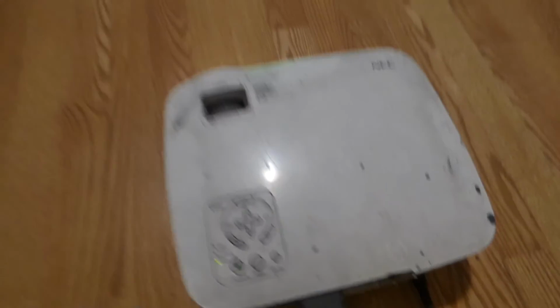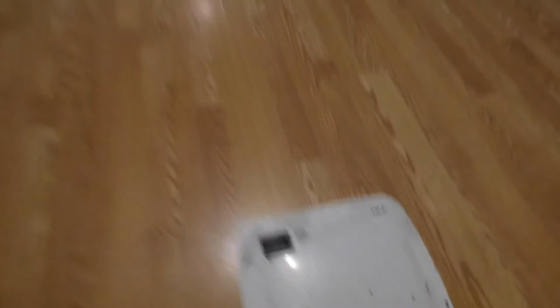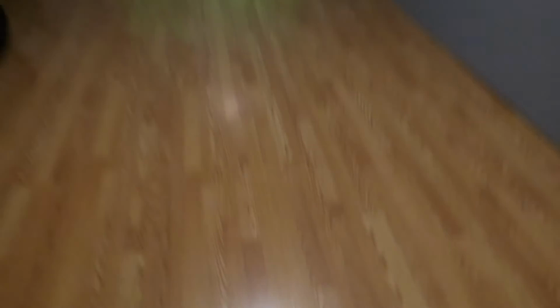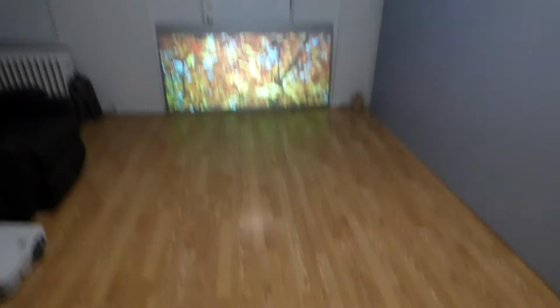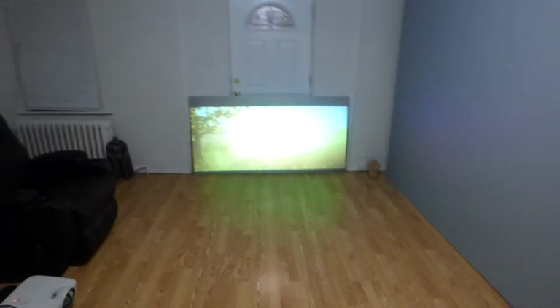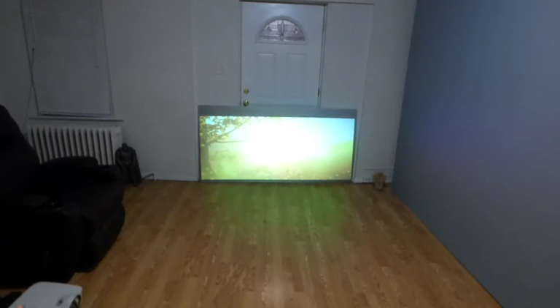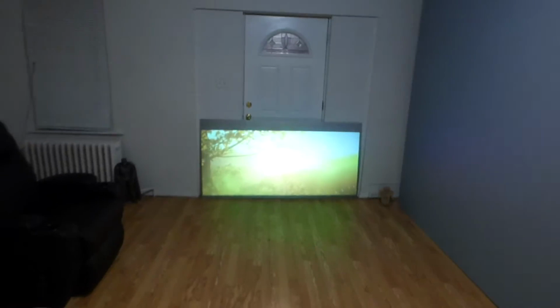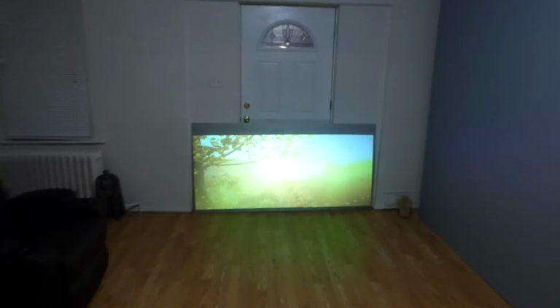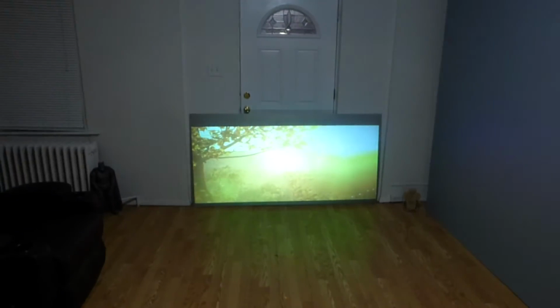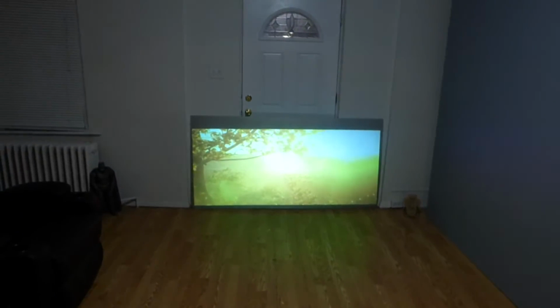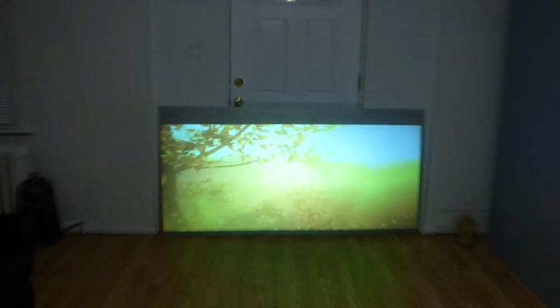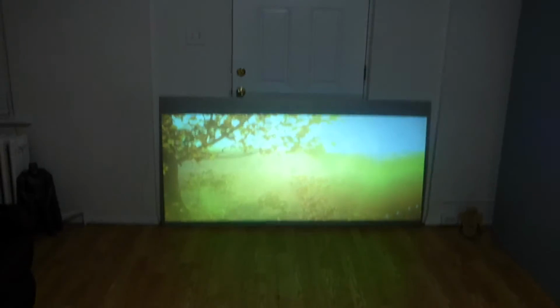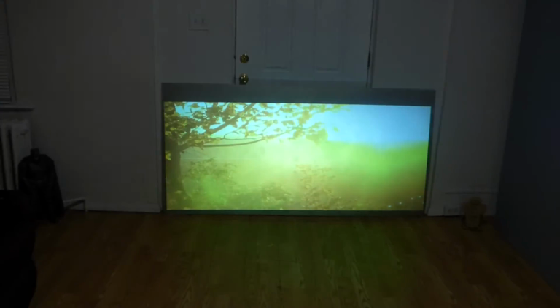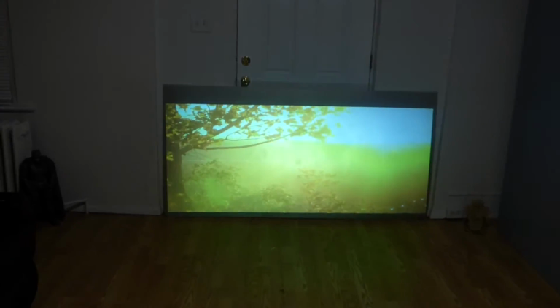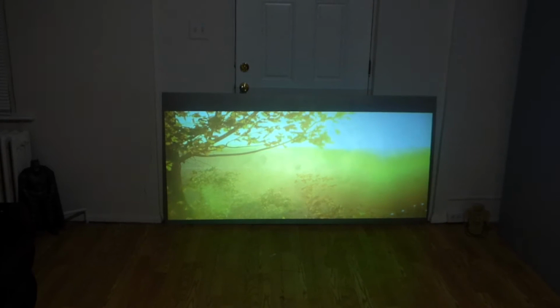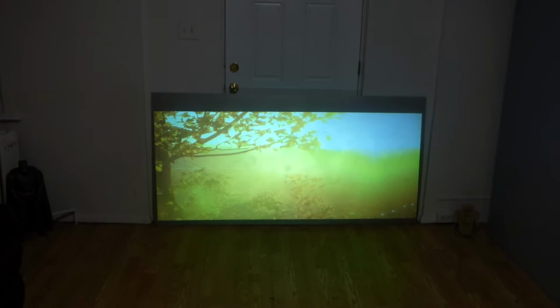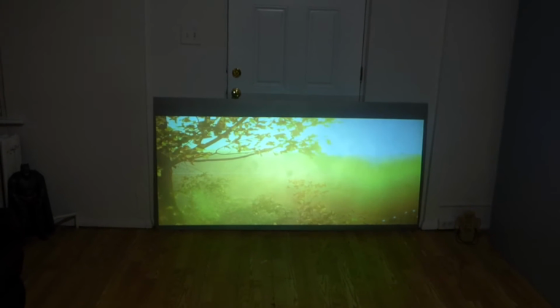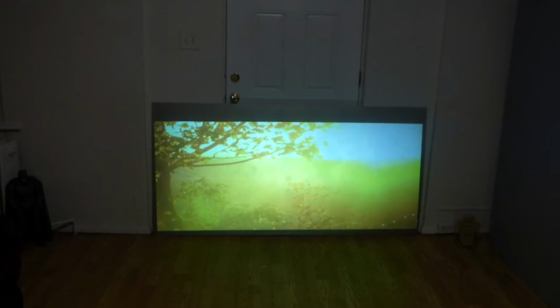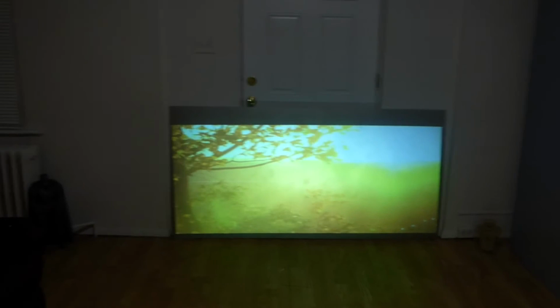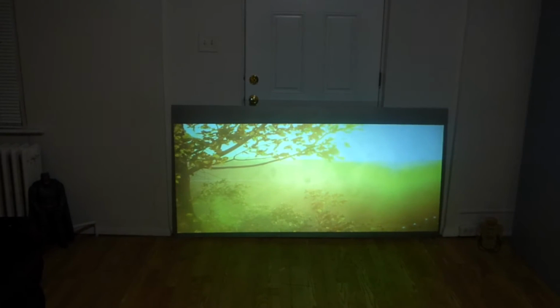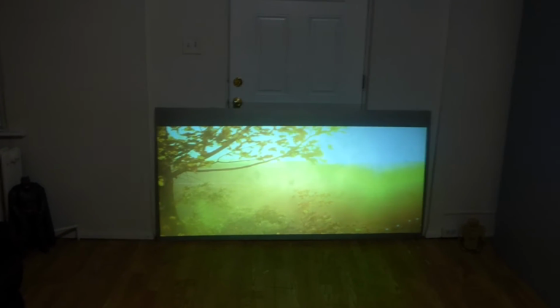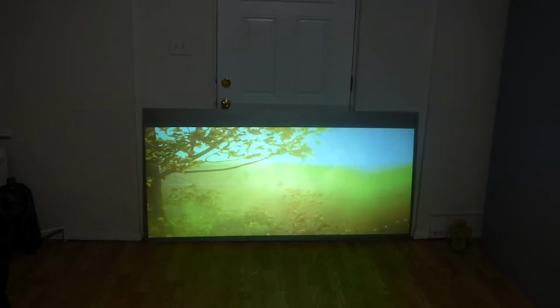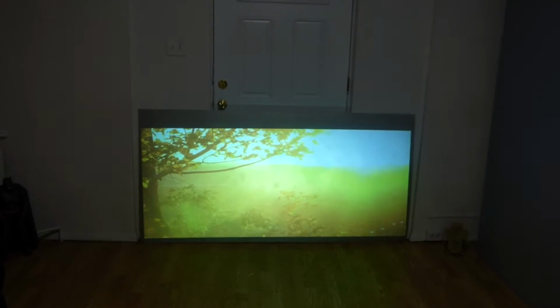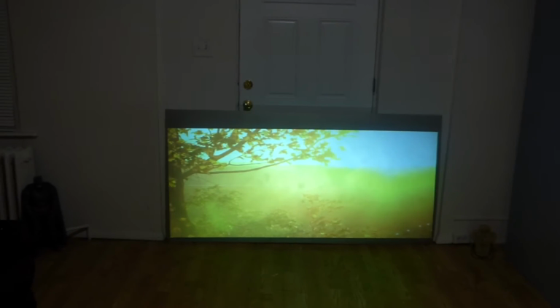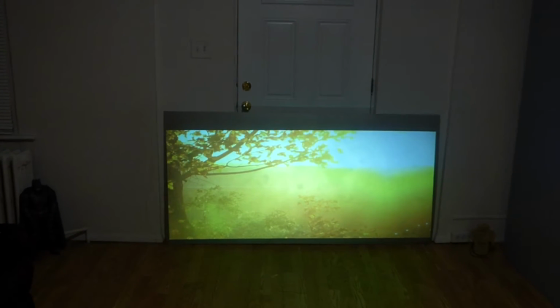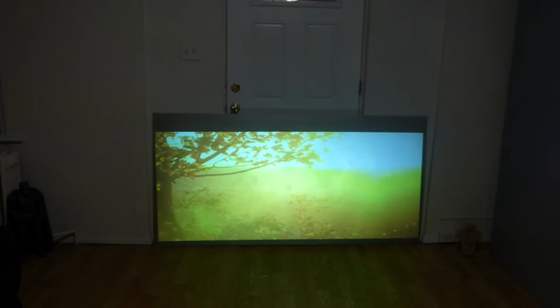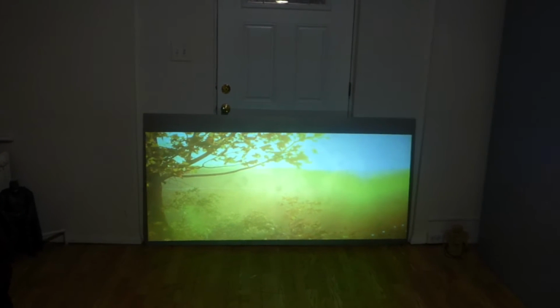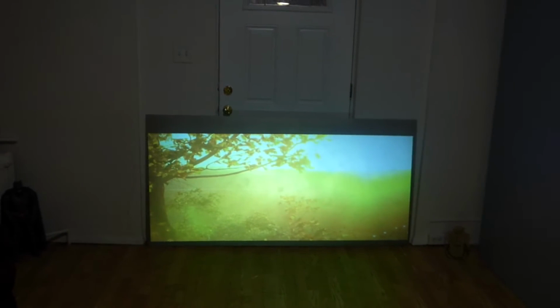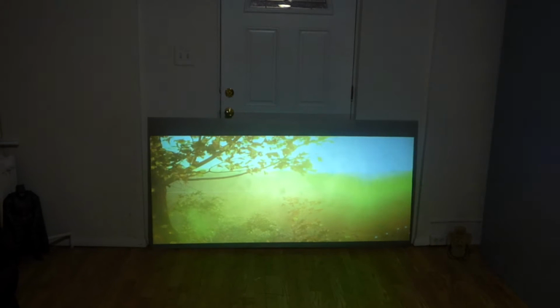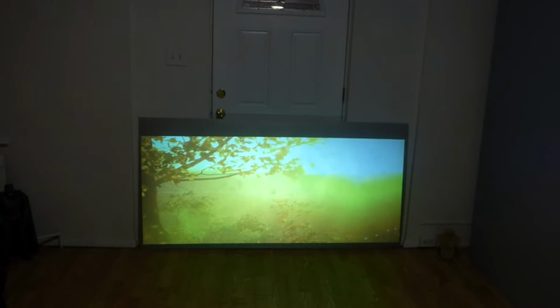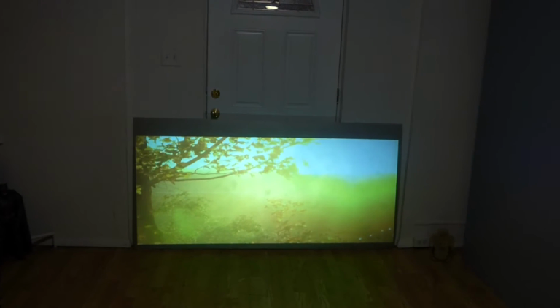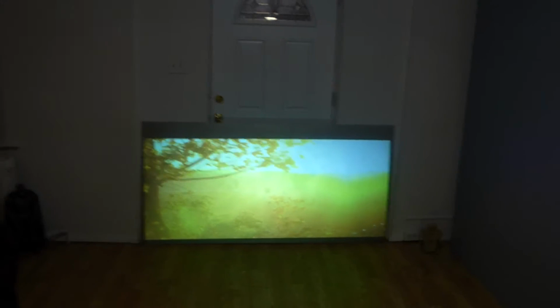And look at the performance that you're going to get from the Project Future Tech screen. Look at this — this is how amazing these screens are.